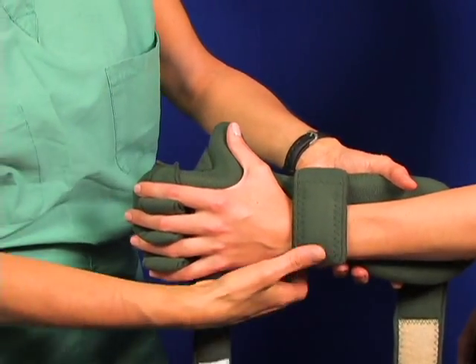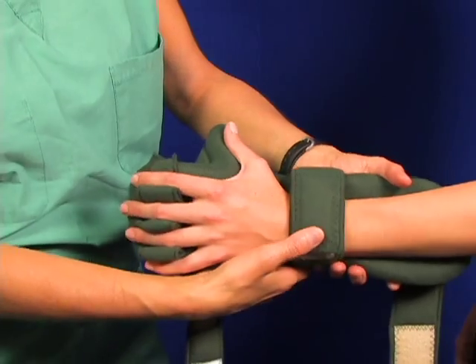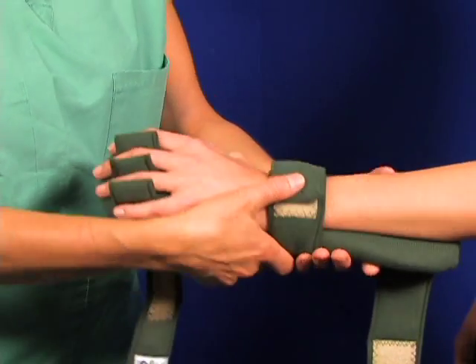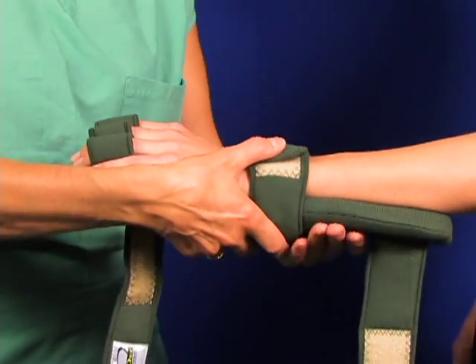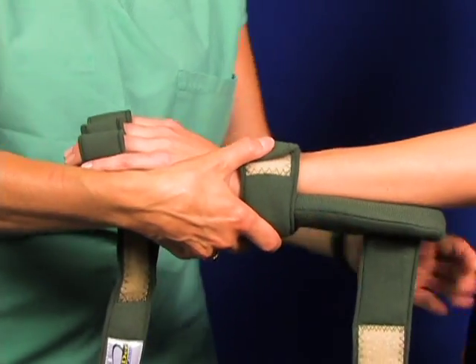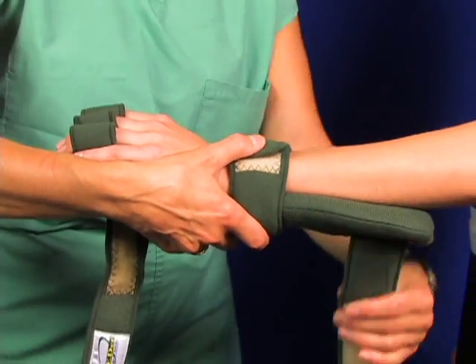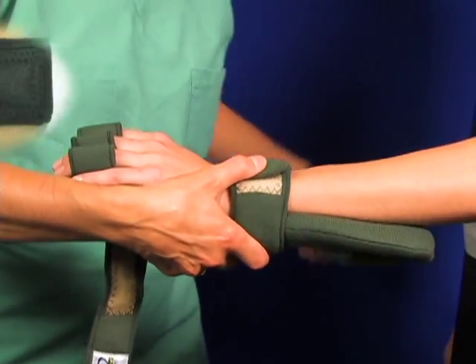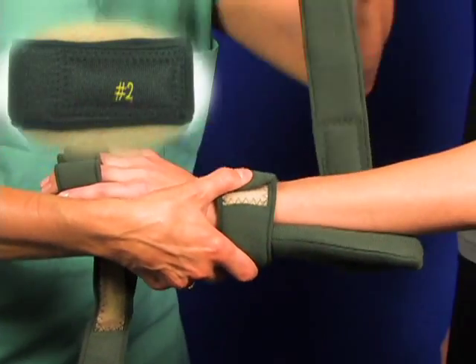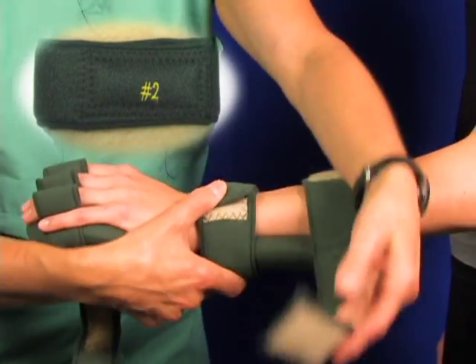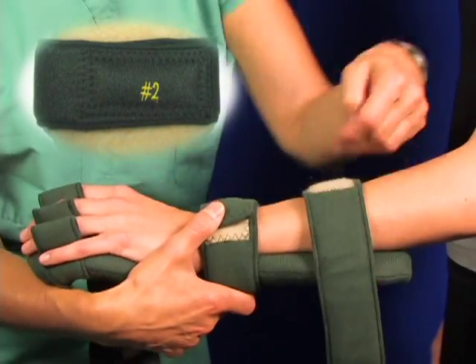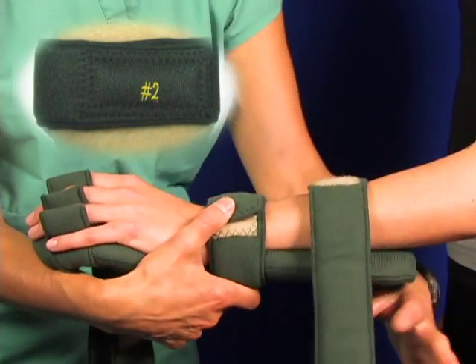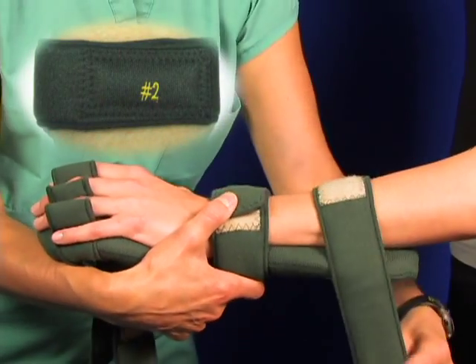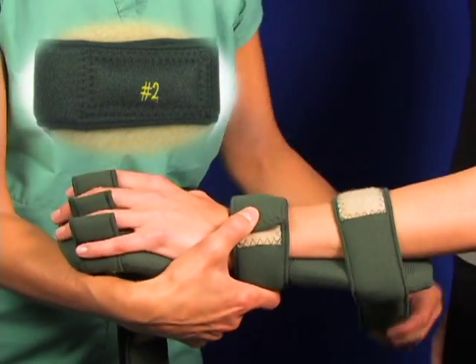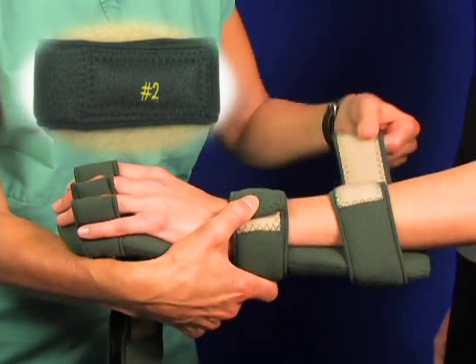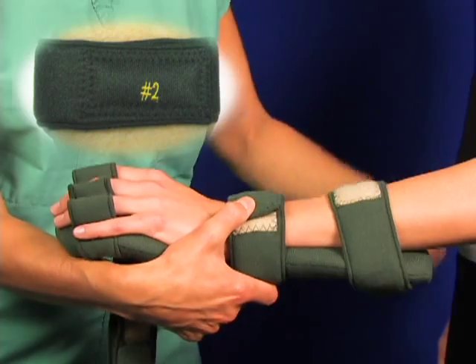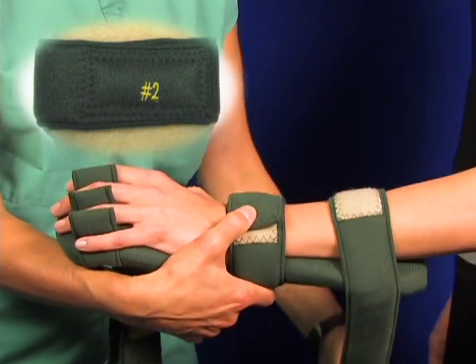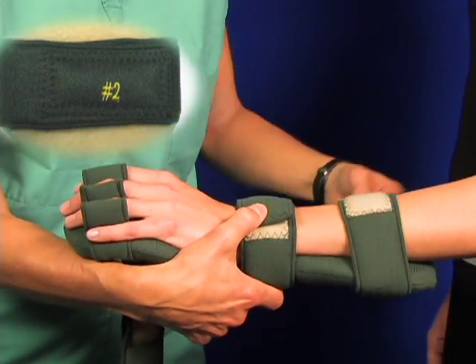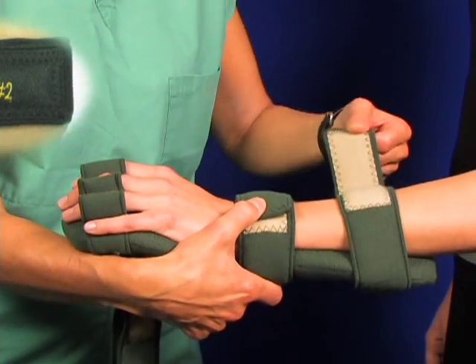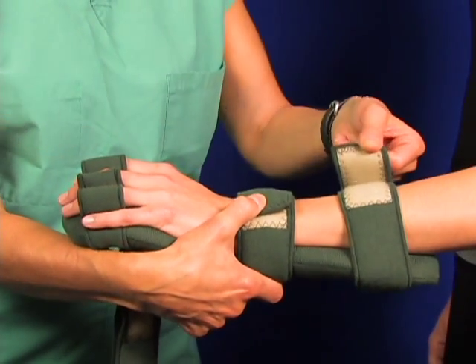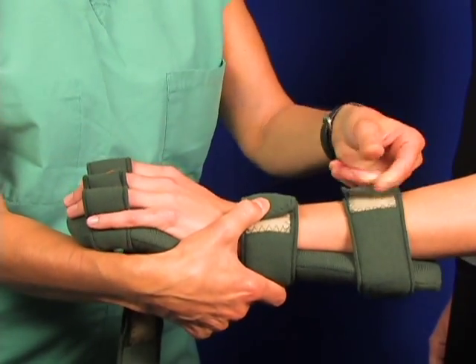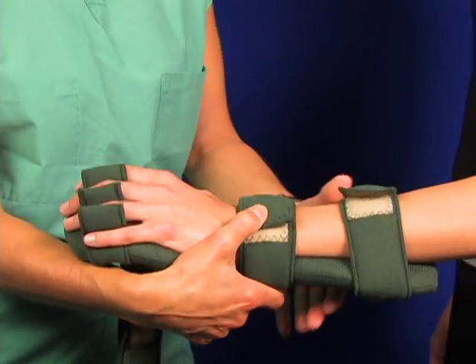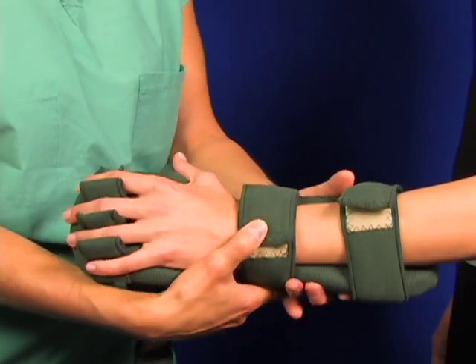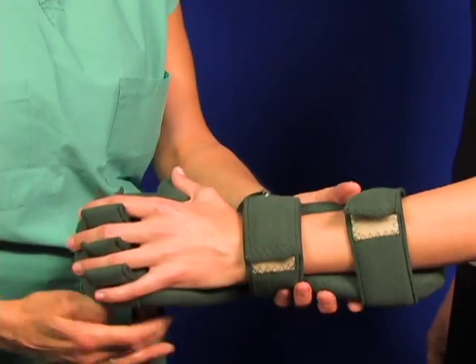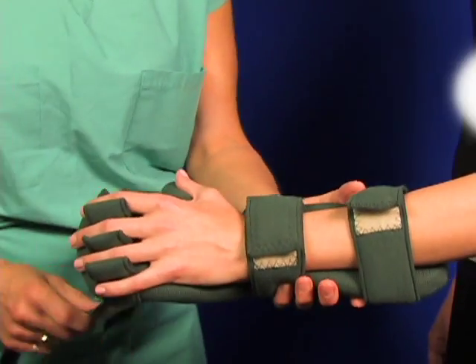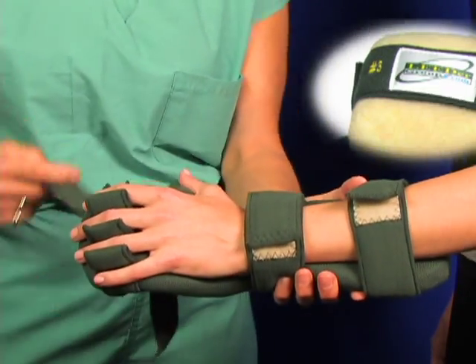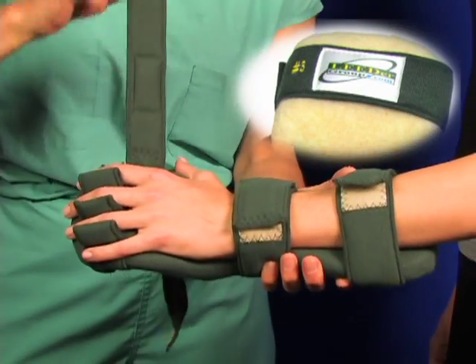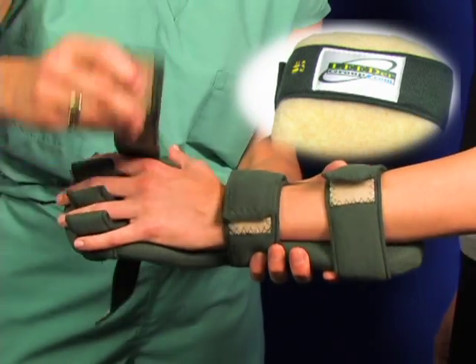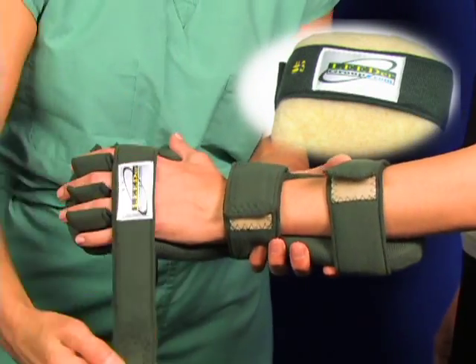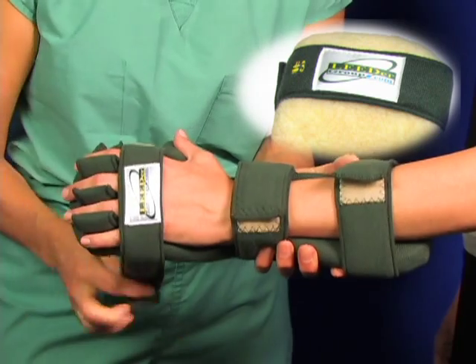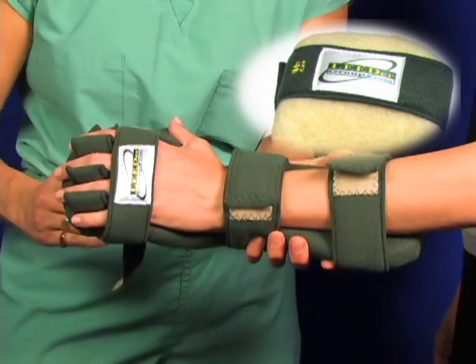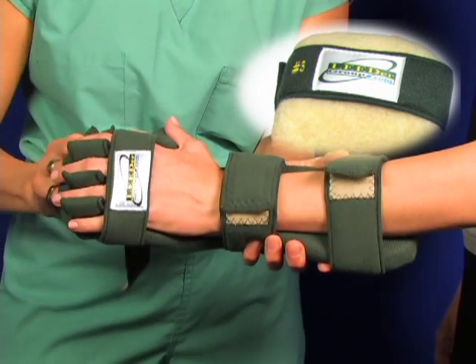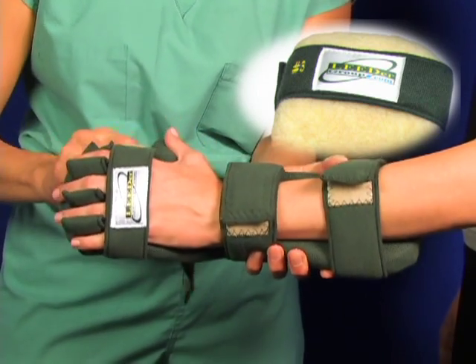Go back to the forearm strap. You can cup that FlexiCore frame to fit the forearm as well. Then you wrap the hand above the knuckles and then you strap the thumb.